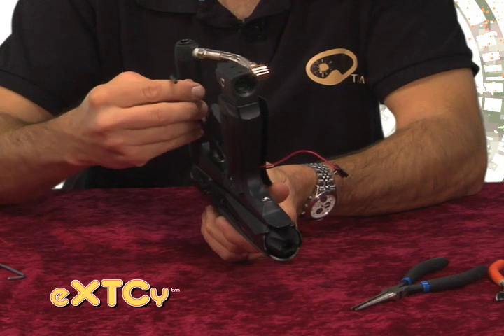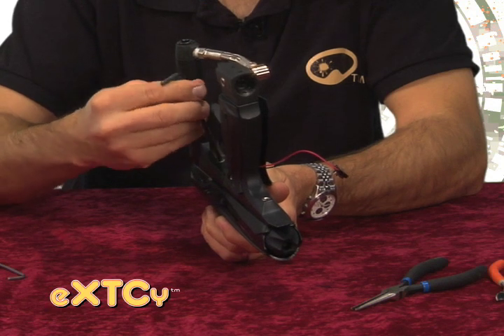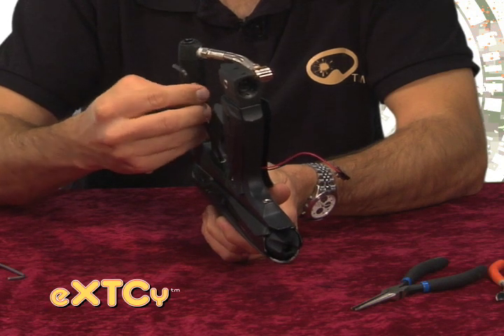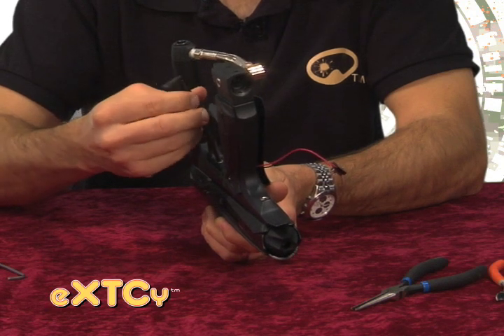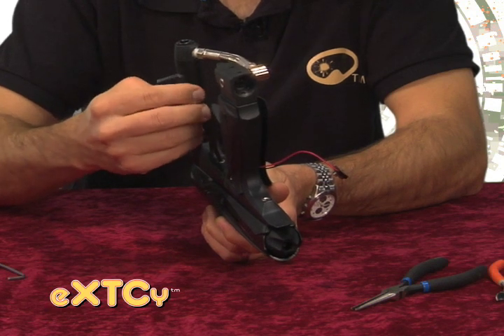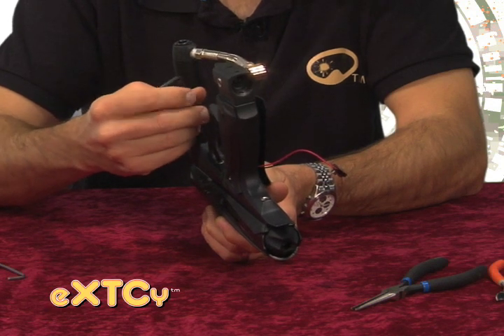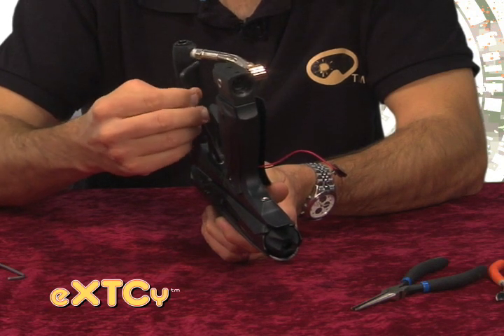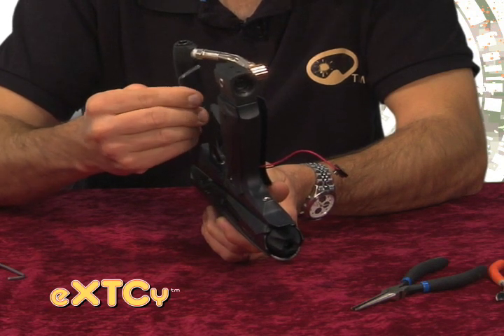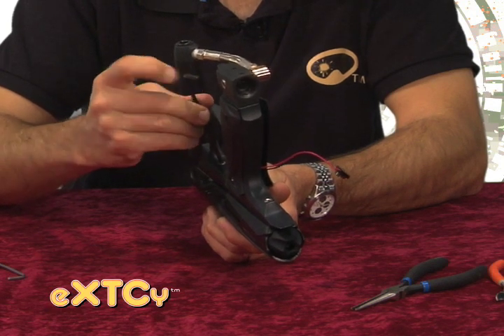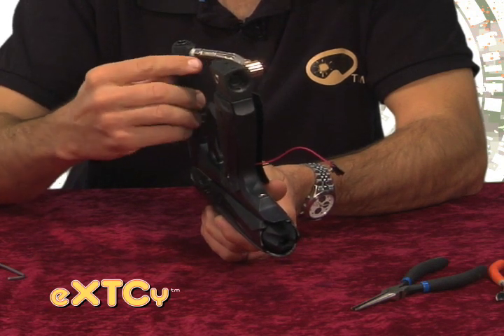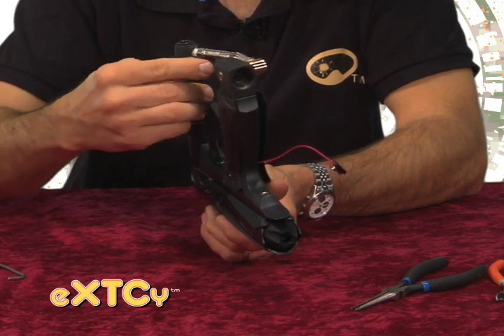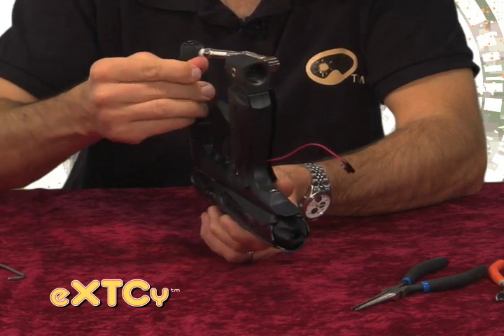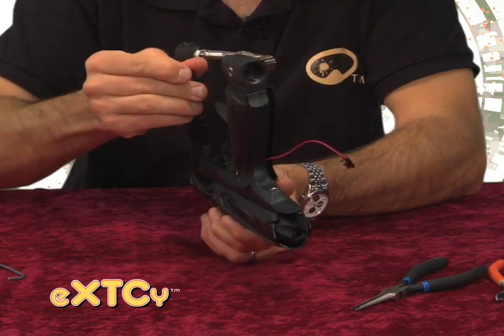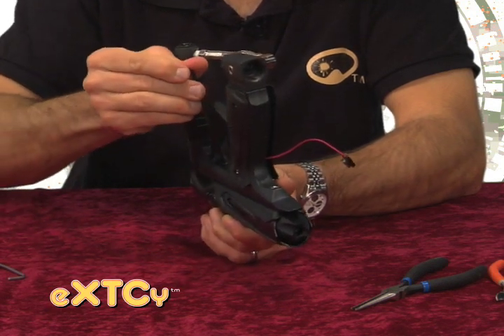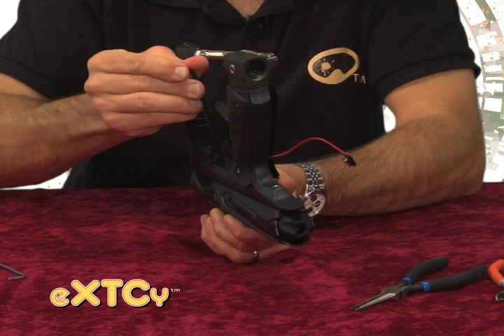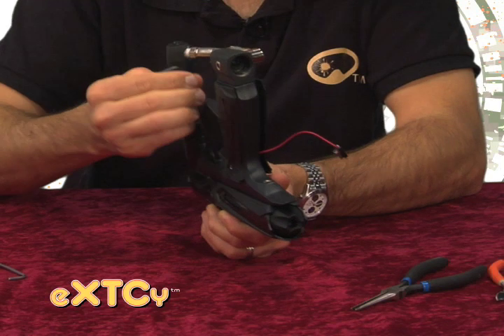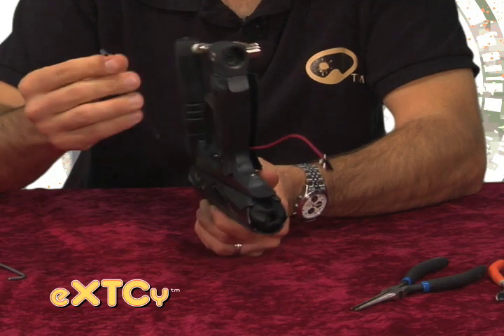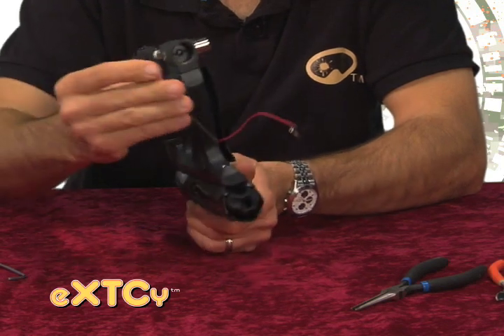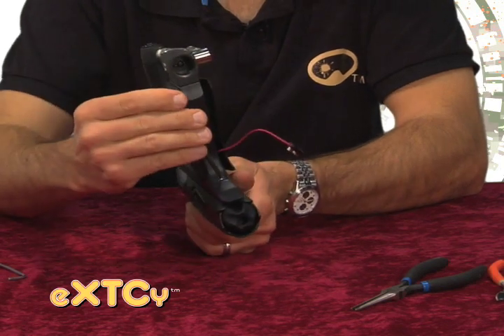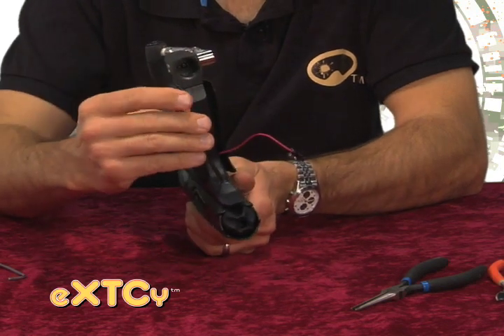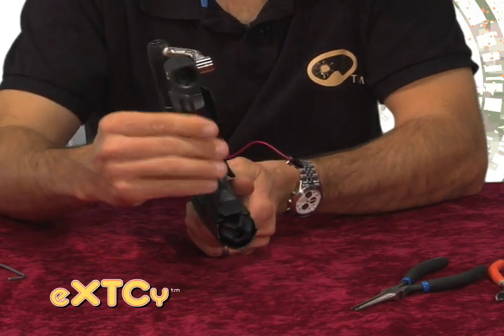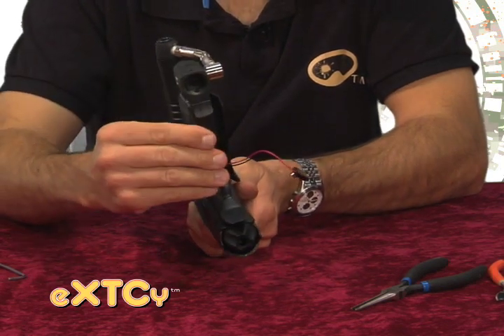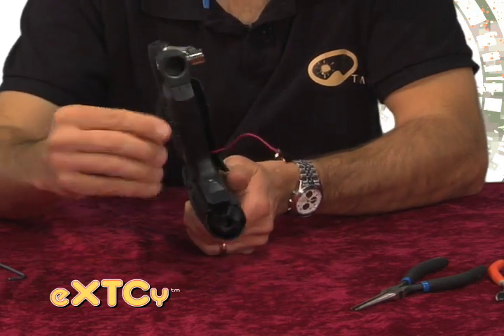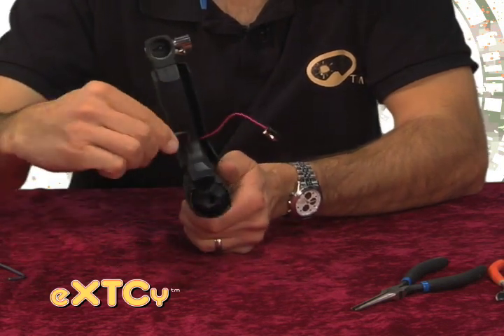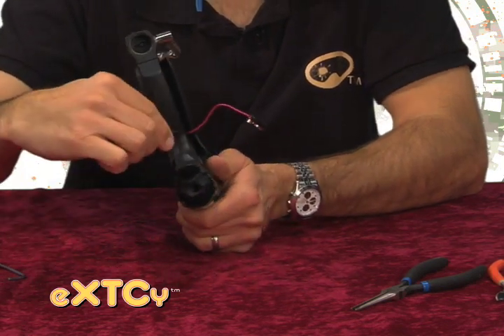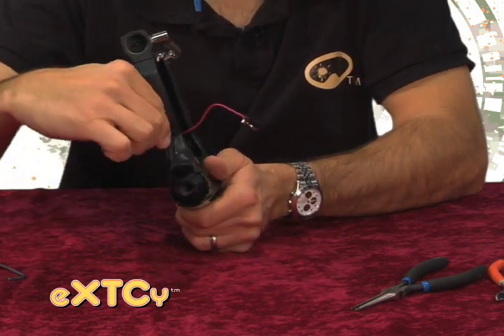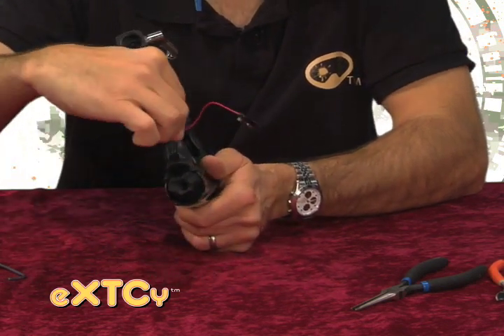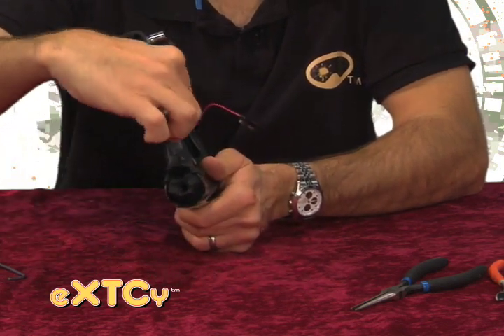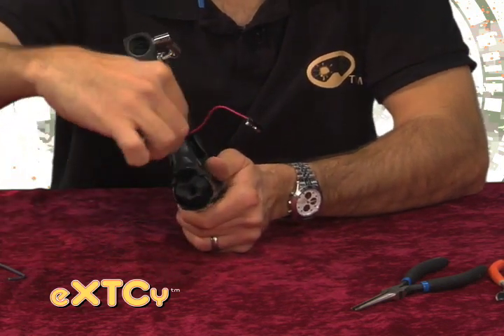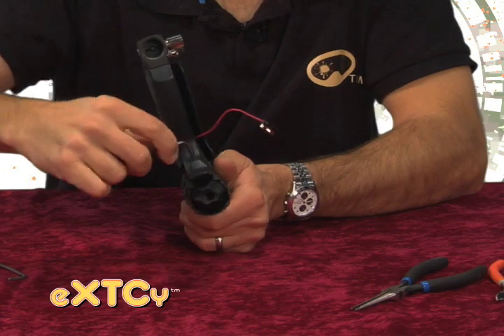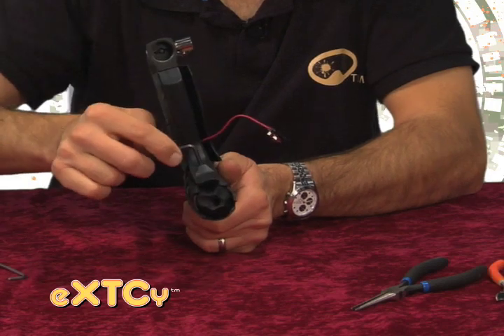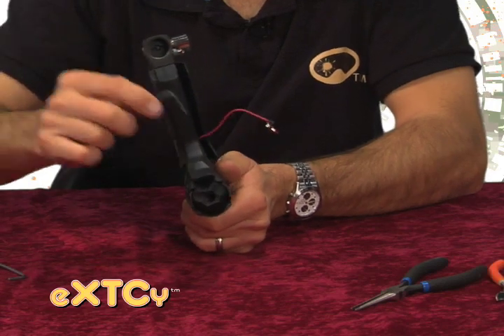It's helpful if you have a ball-end tip allen key for reinstalling these screws, which I don't have here, as it tends to slip off the head of the screw easier.